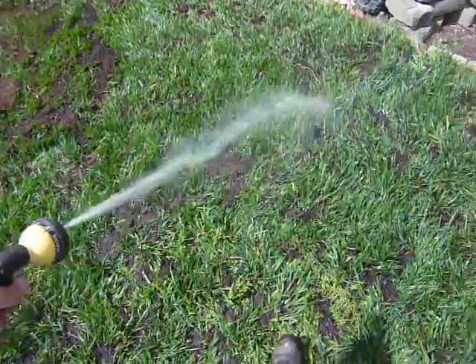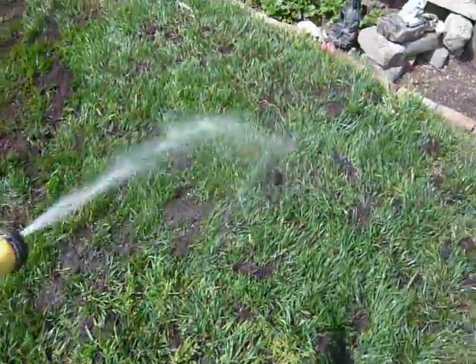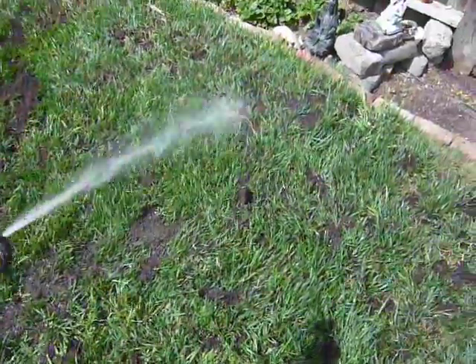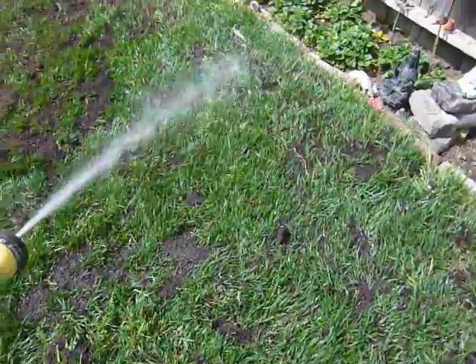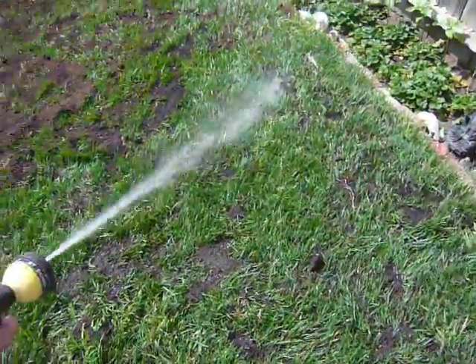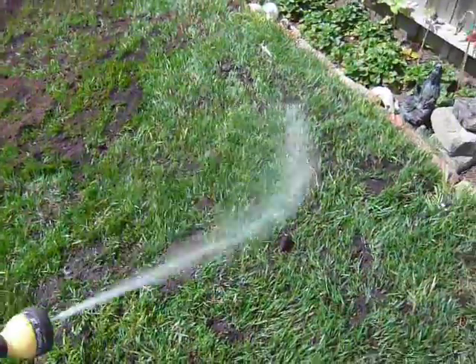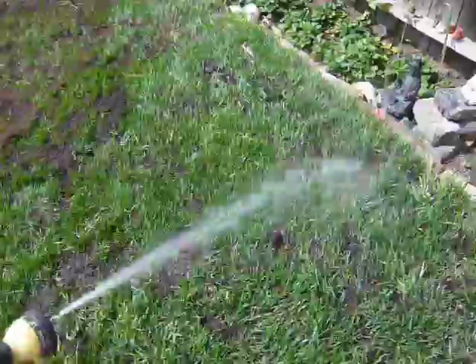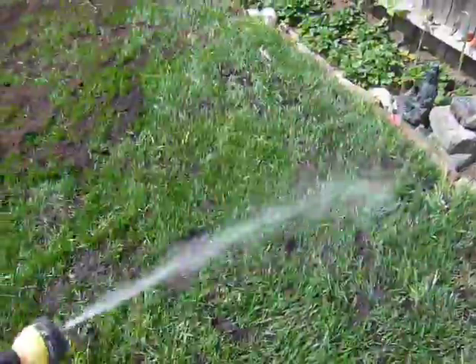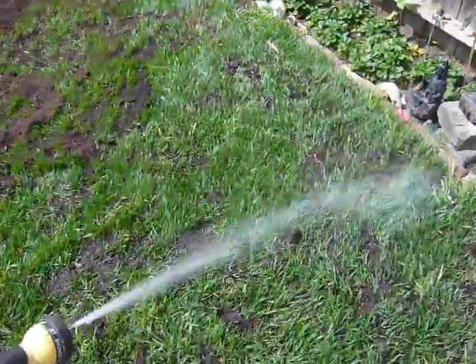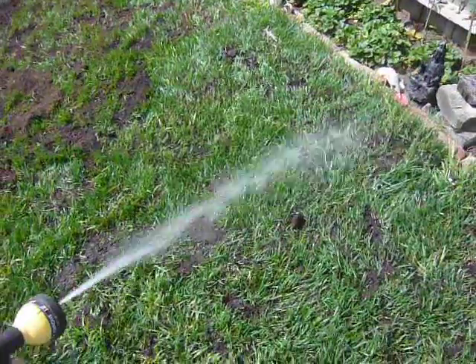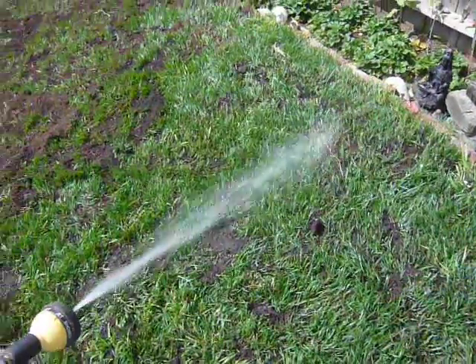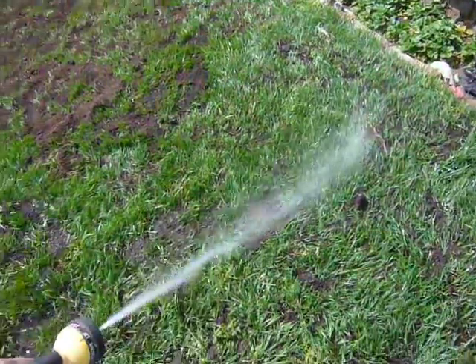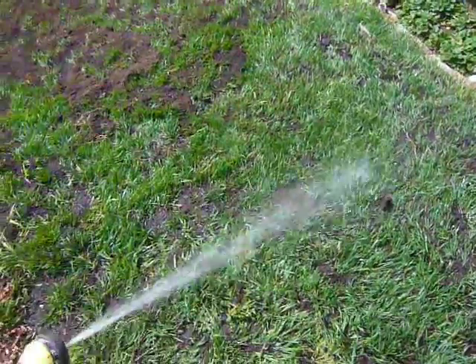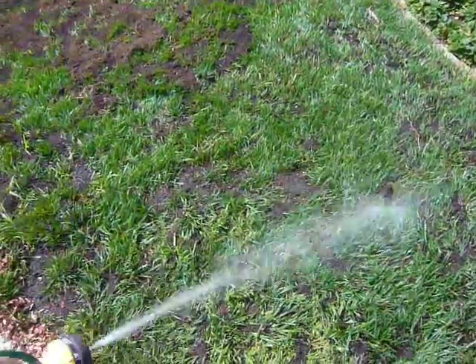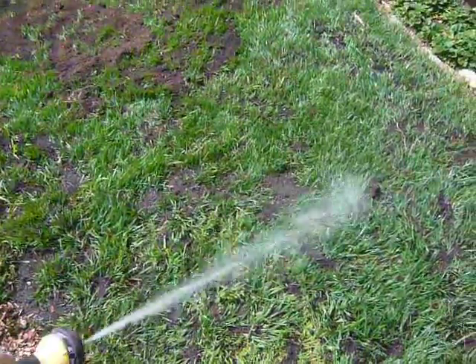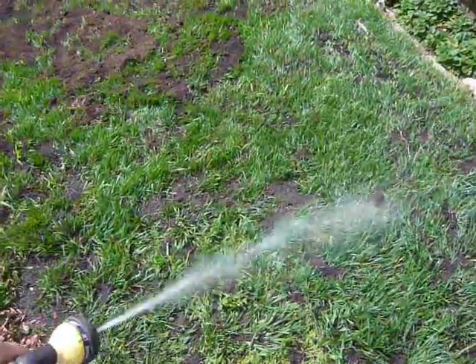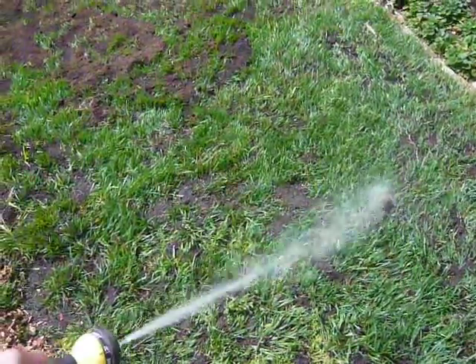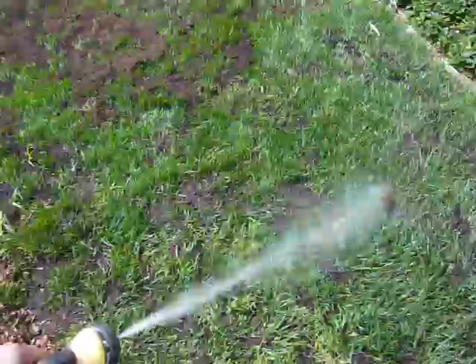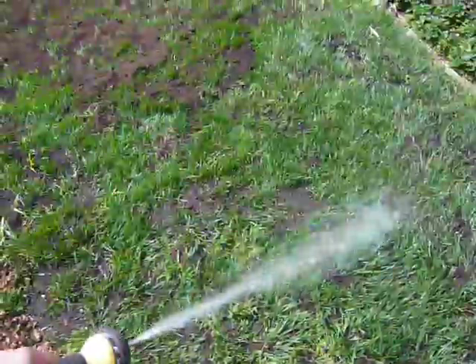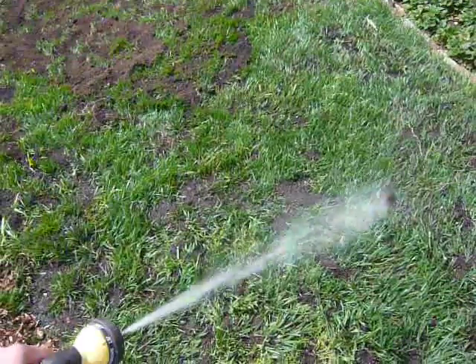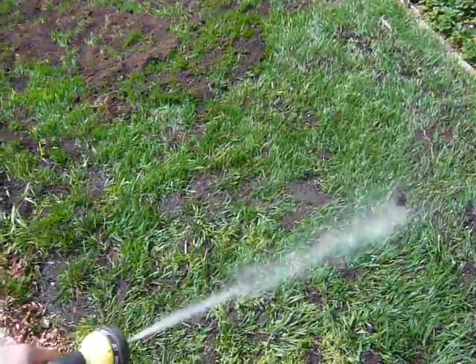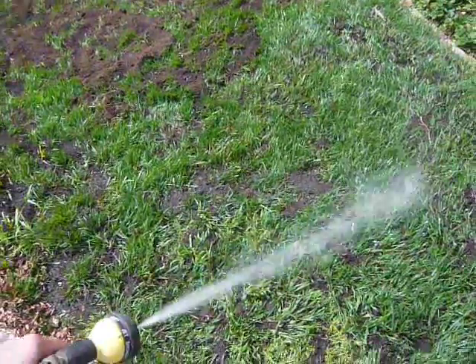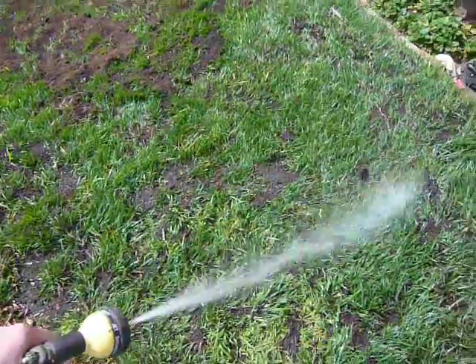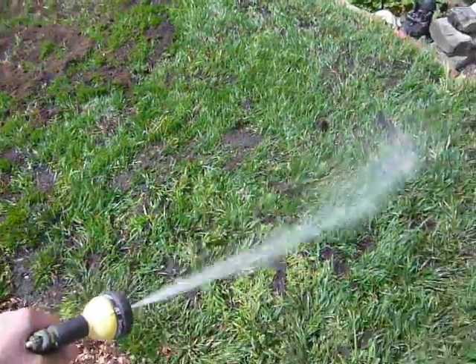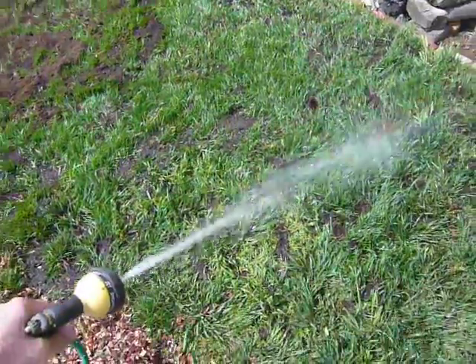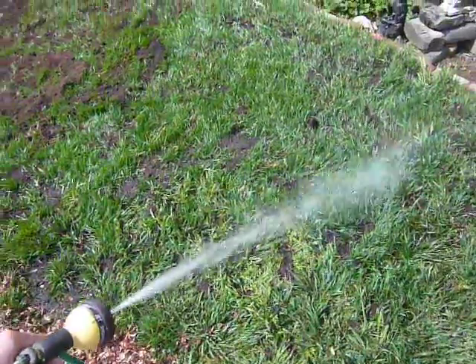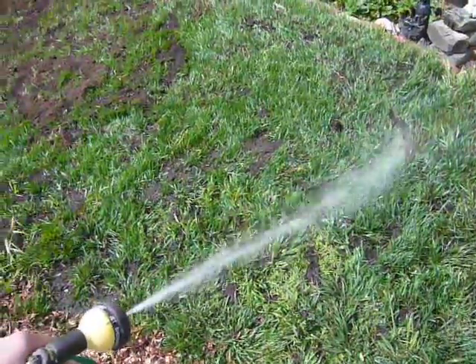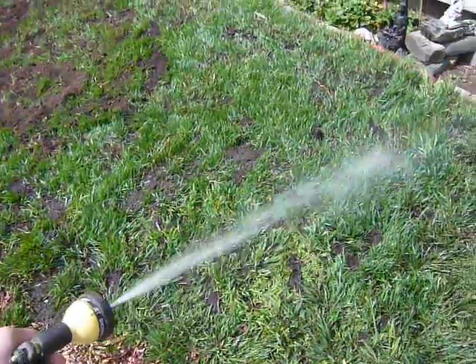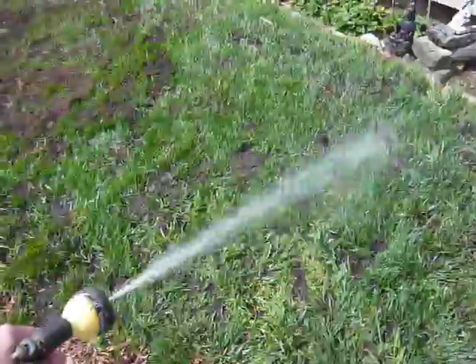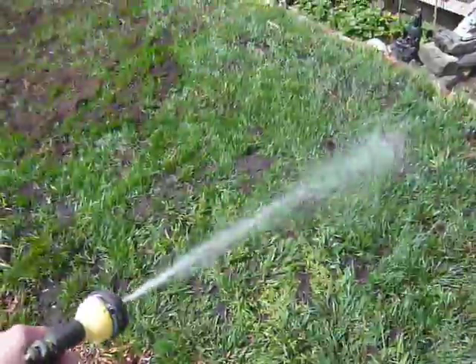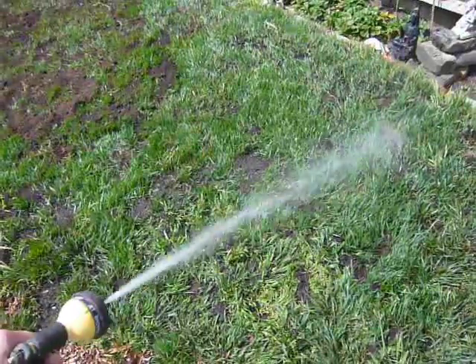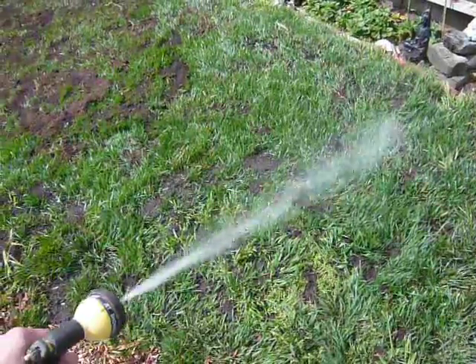The reason we're doing this is like fertilizer — you're providing food for the plants. Well, the compost is providing food for the biology in the soil, which is then making food for the plants.